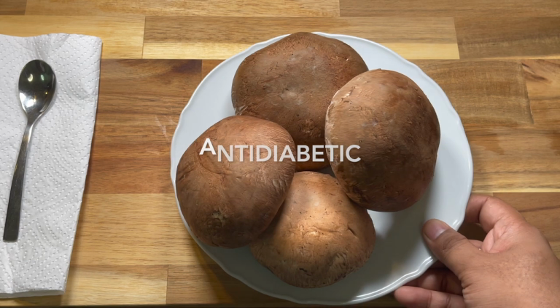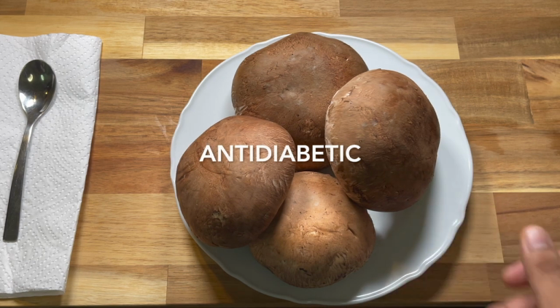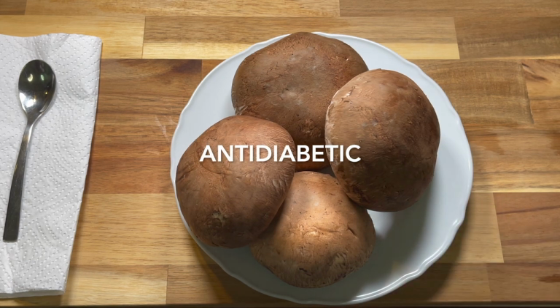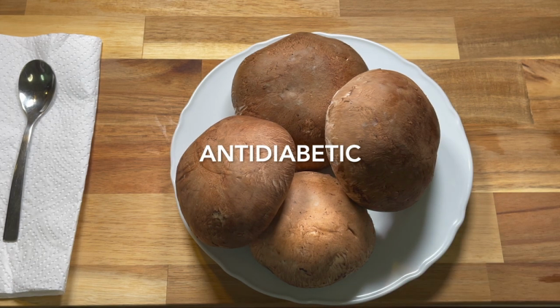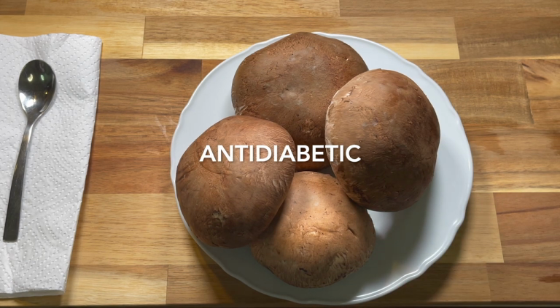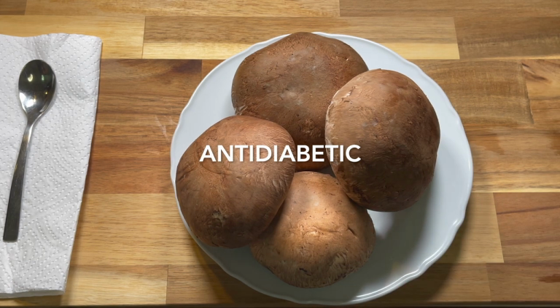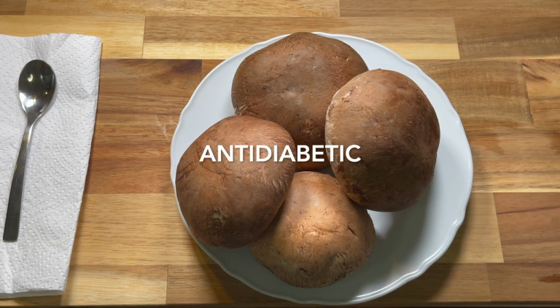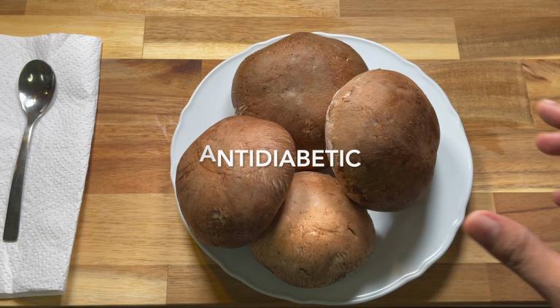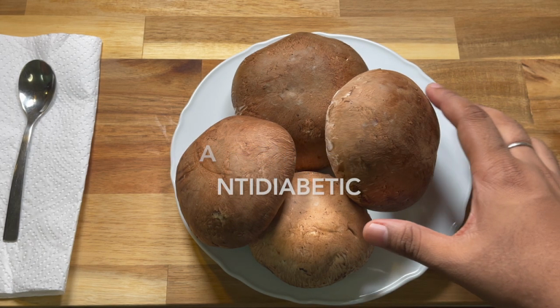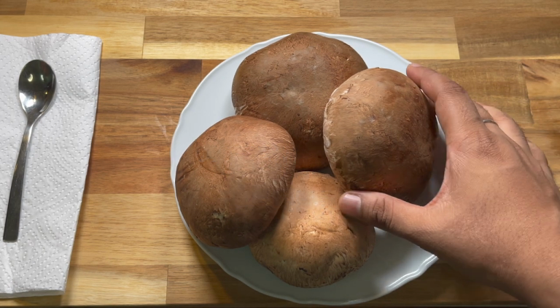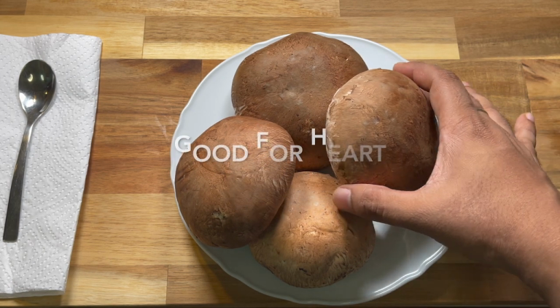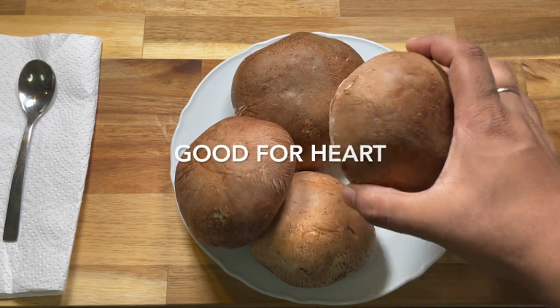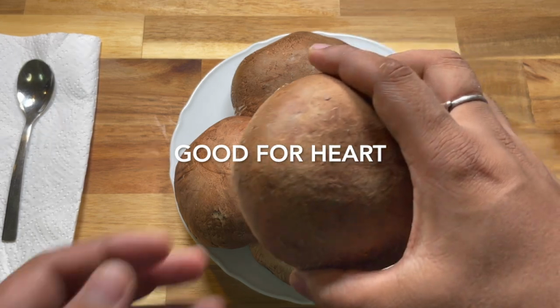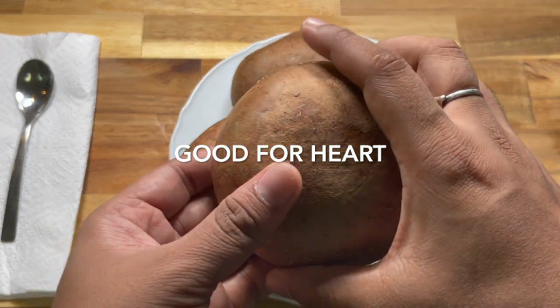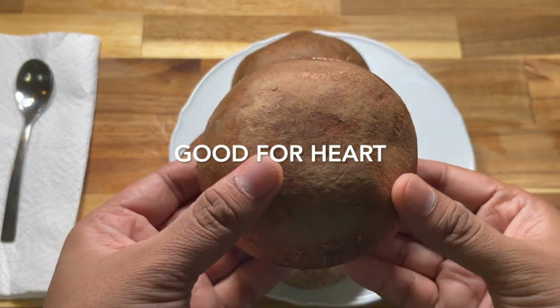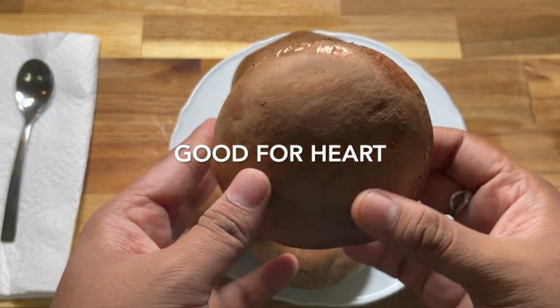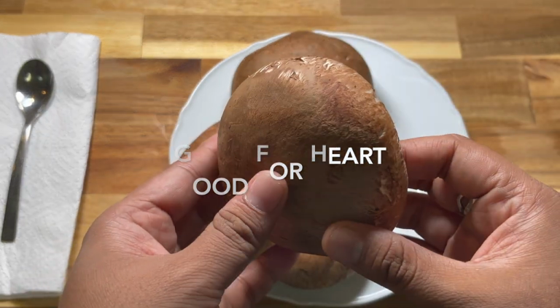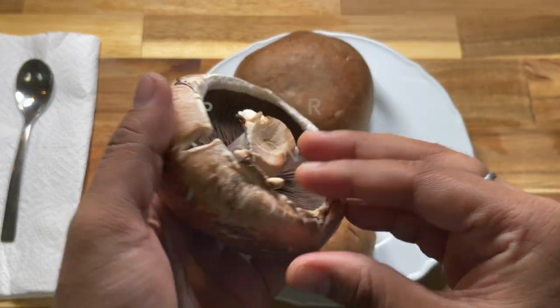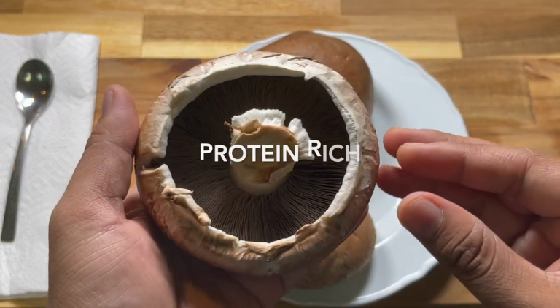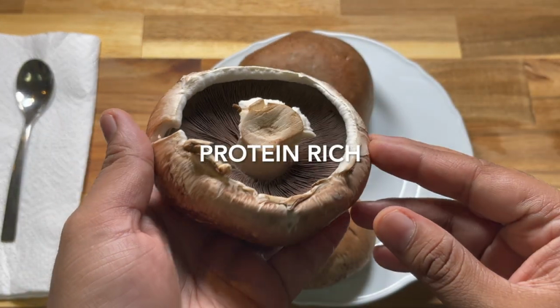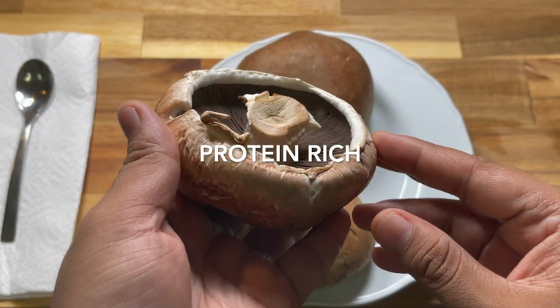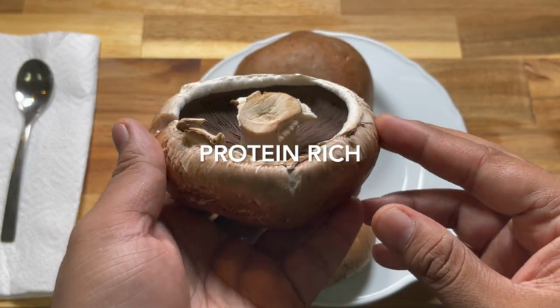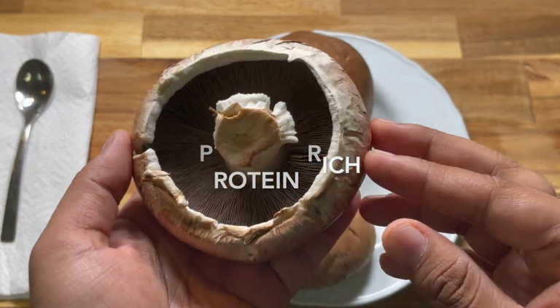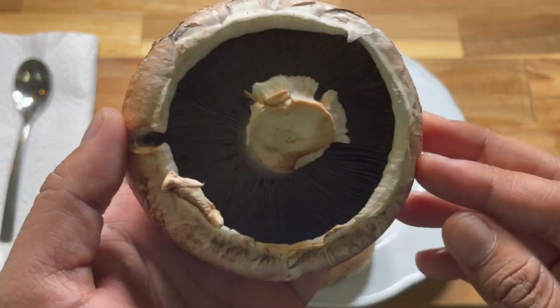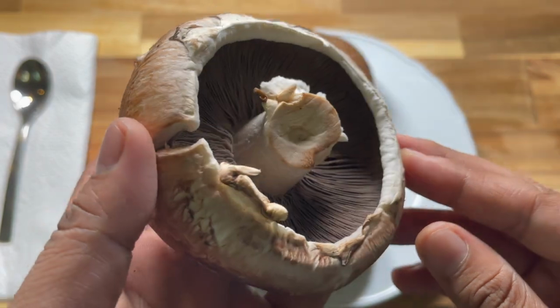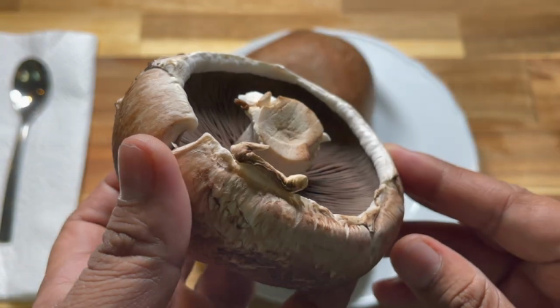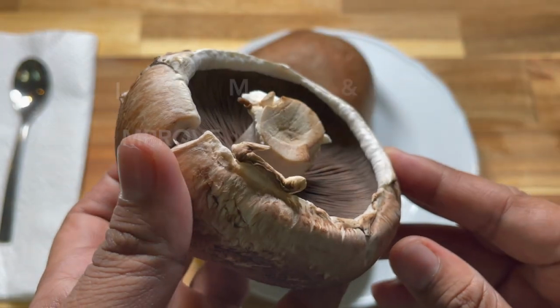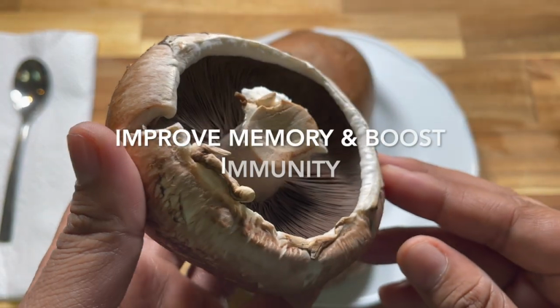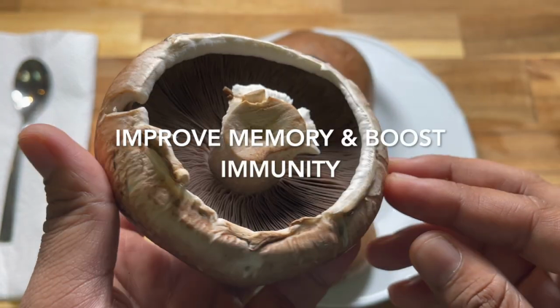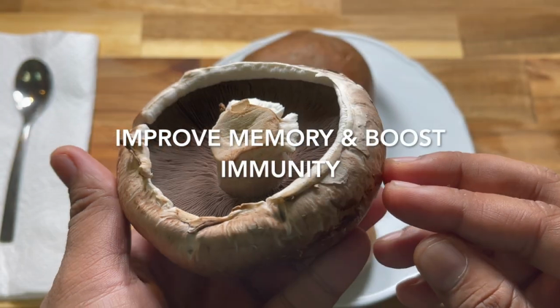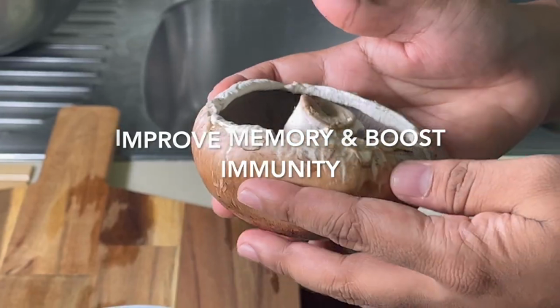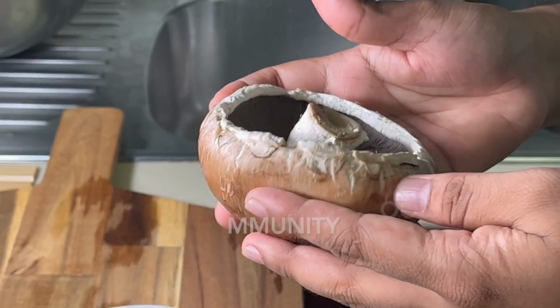Portobello Mushrooms are well known for their anti-diabetic properties. They are also good for the heart. They are rich in protein, thus they are an excellent substitute for meat. They help in improving memory and boosting the immune system.